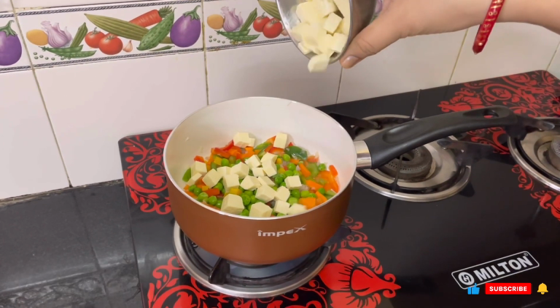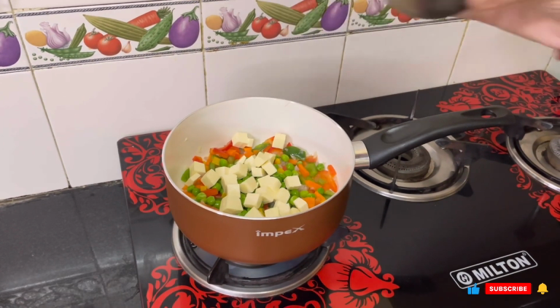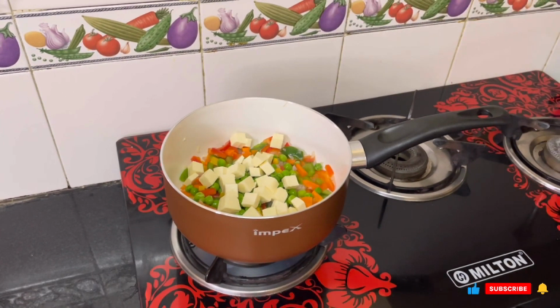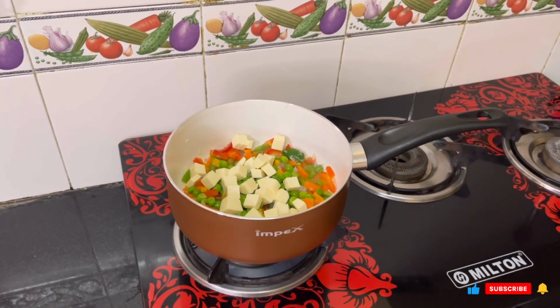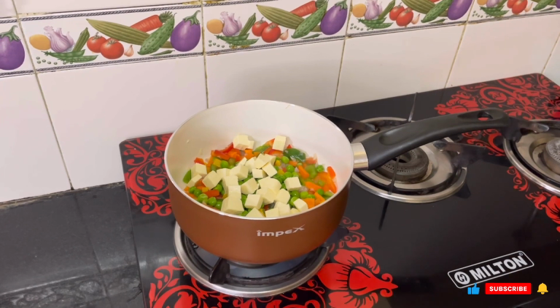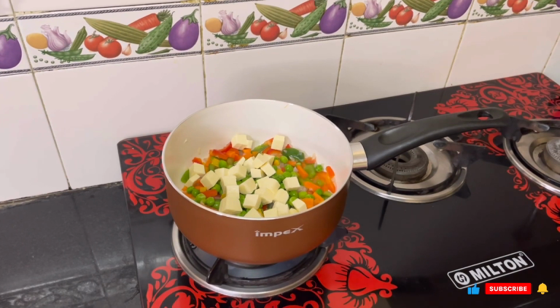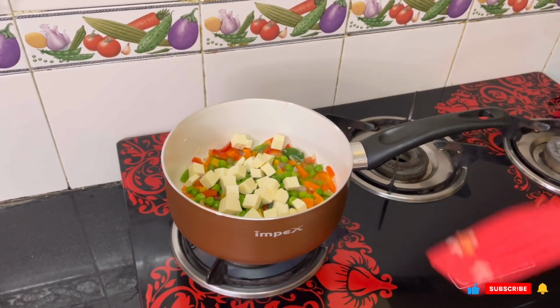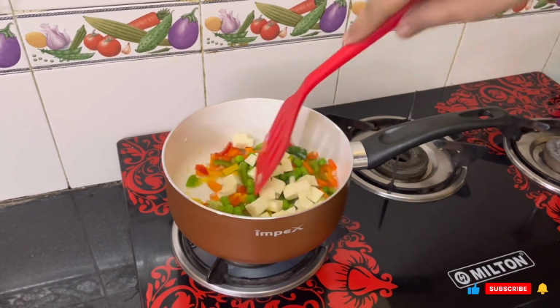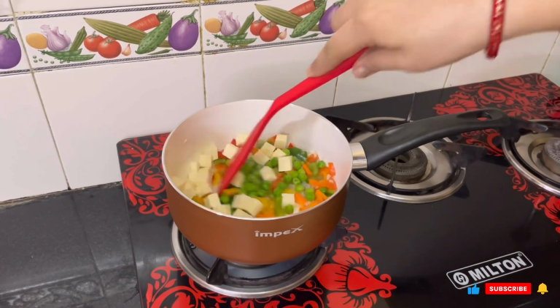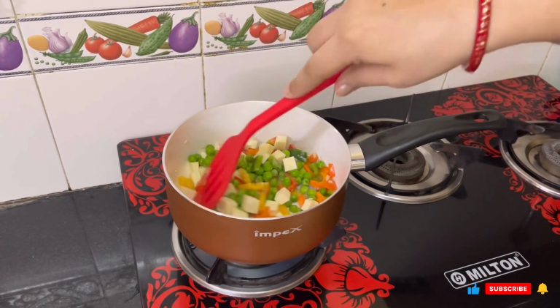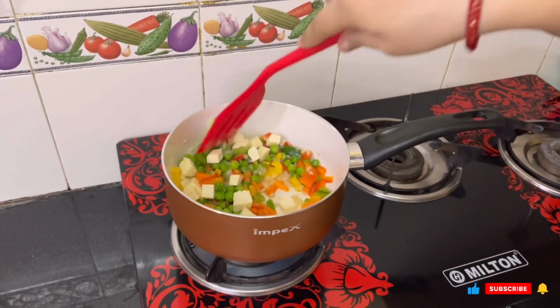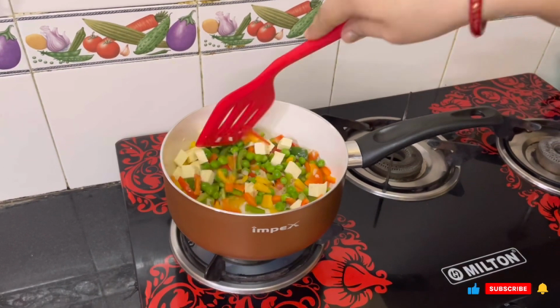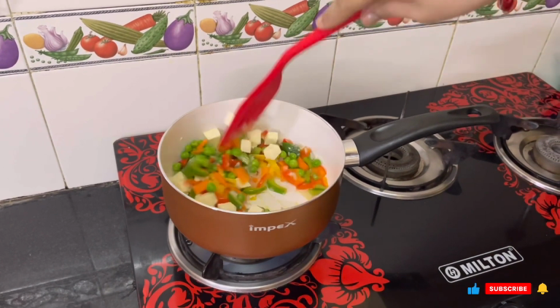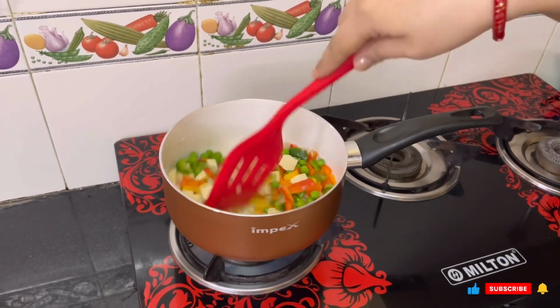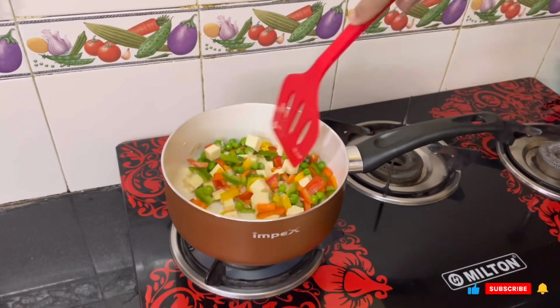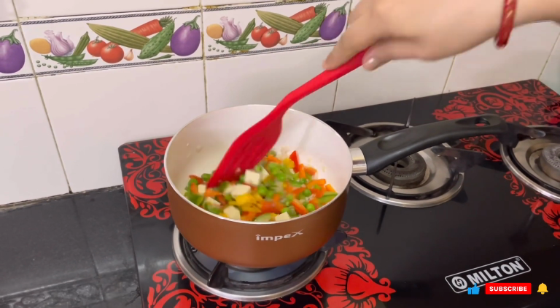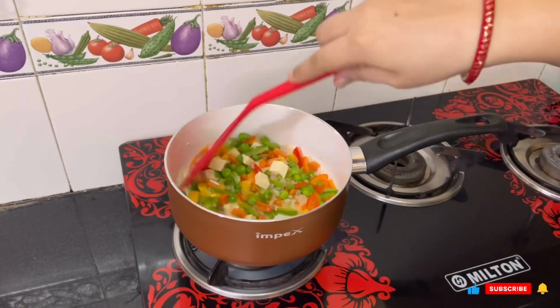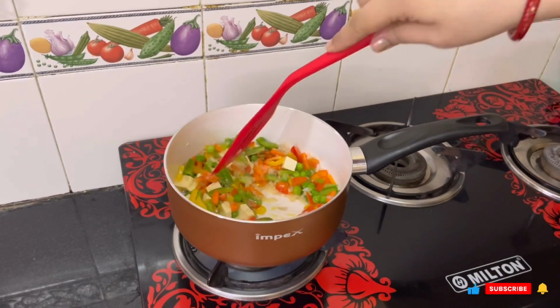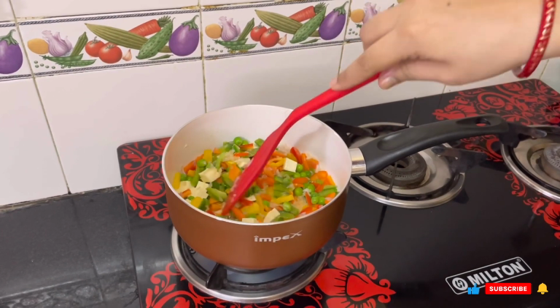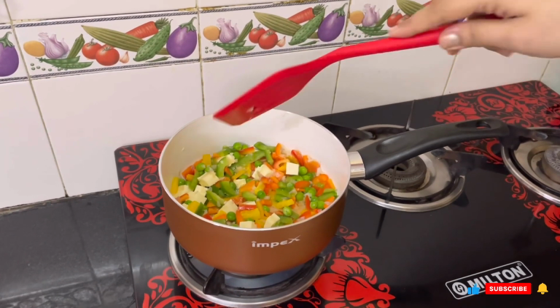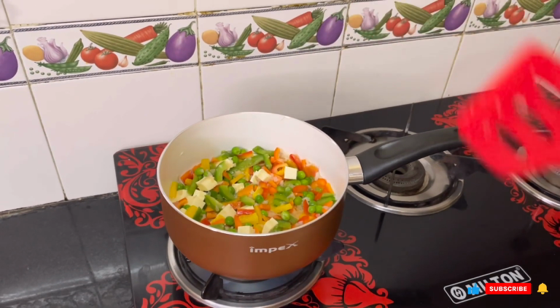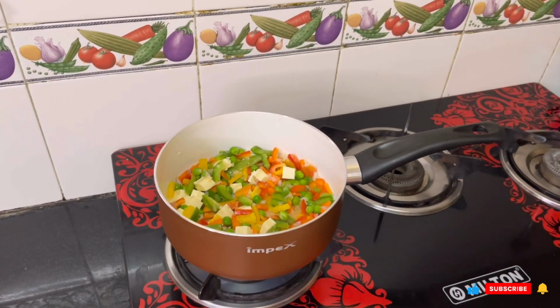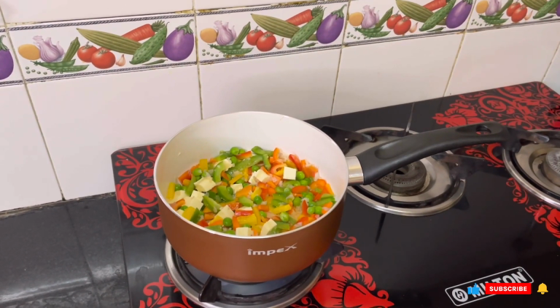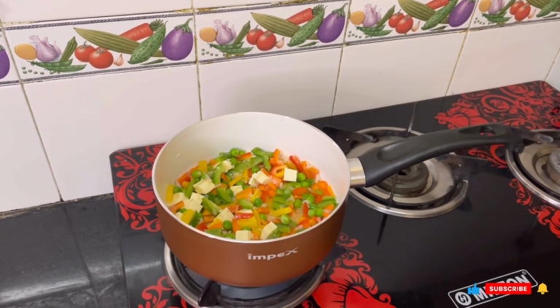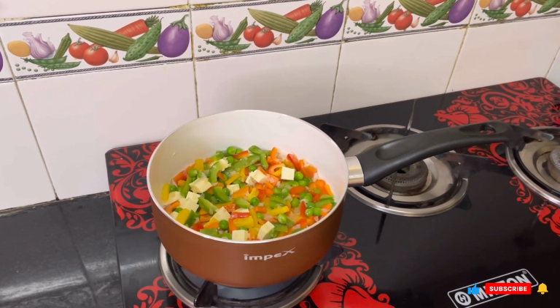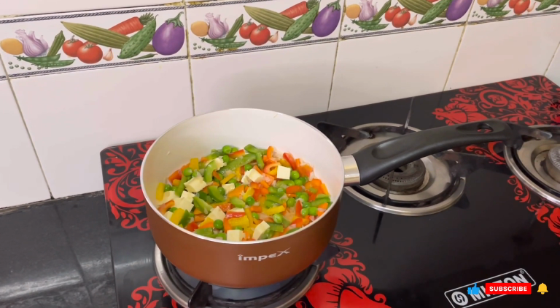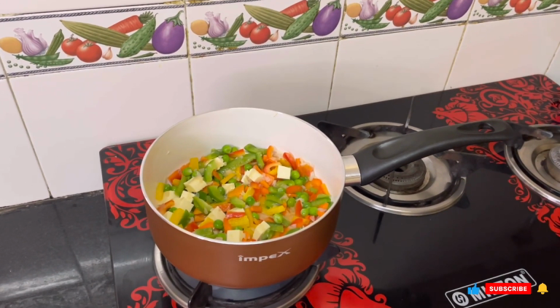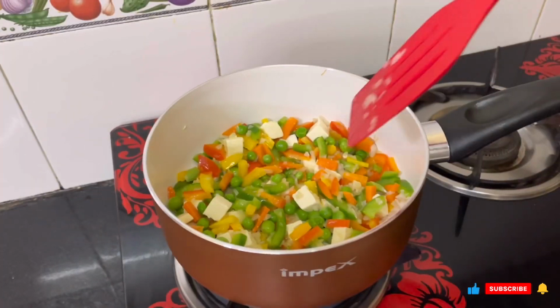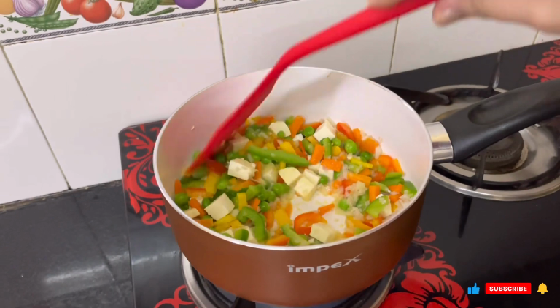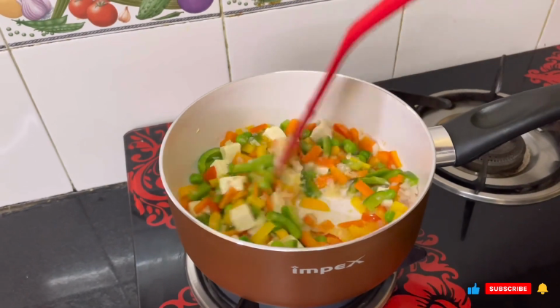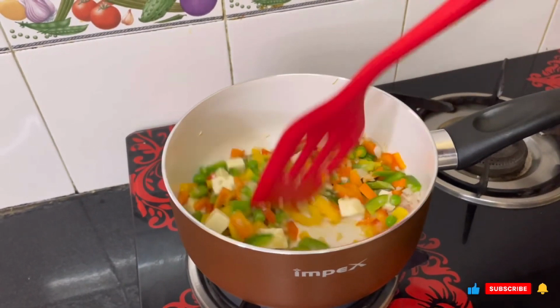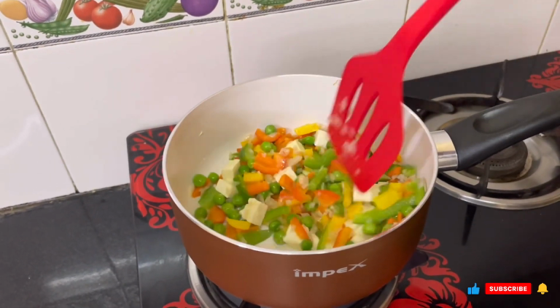Now you can see I have added frozen peas and cut vegetables in cubes in the pan. I will cook it and we will add the spices.